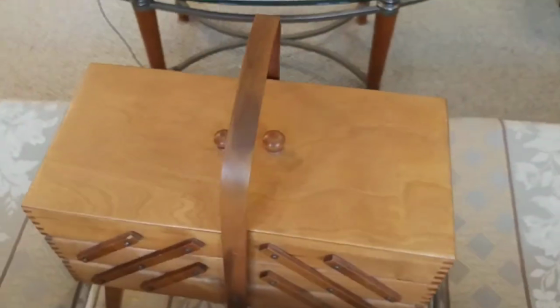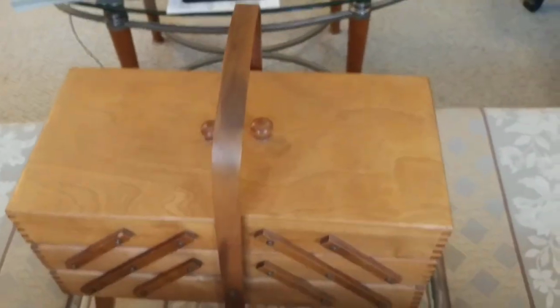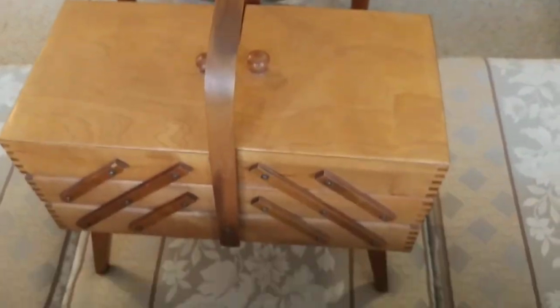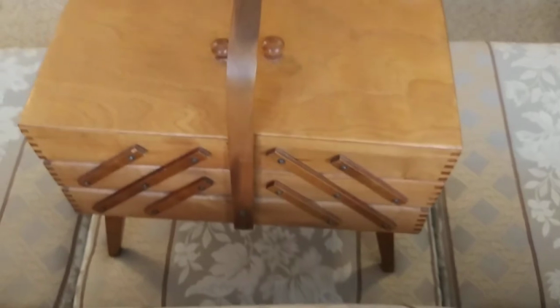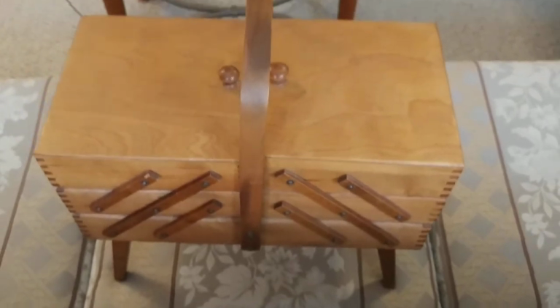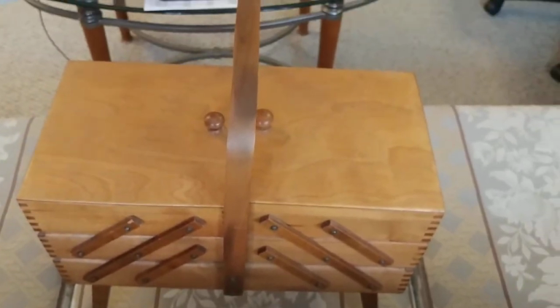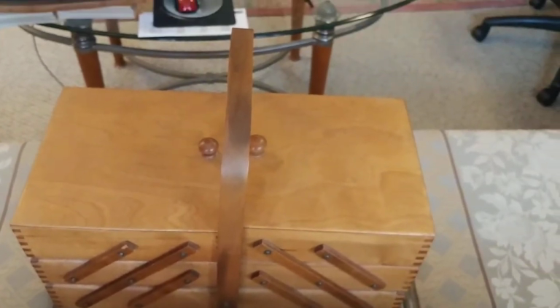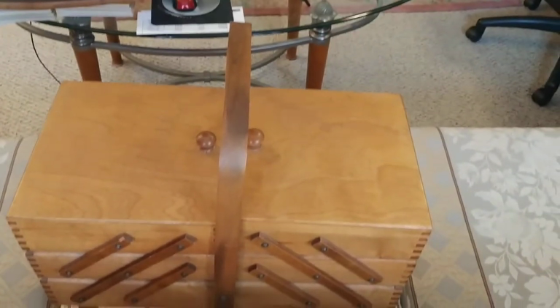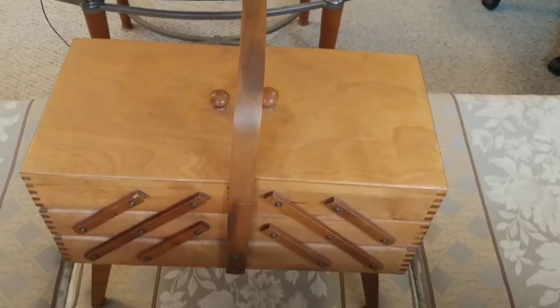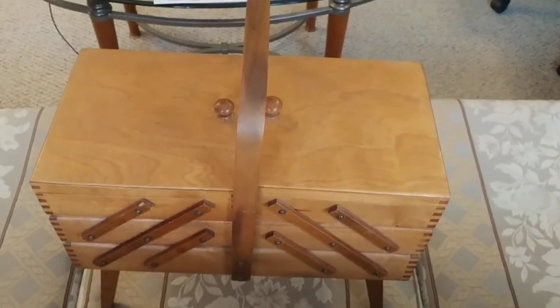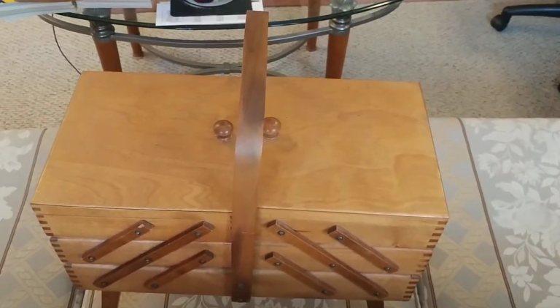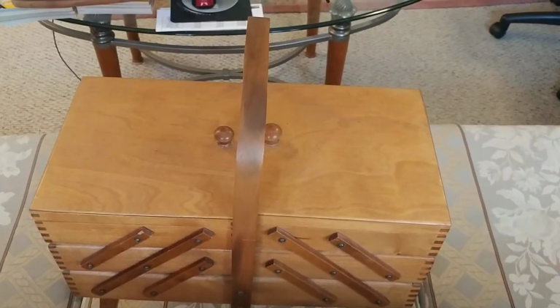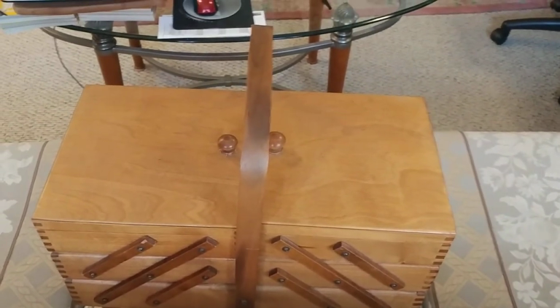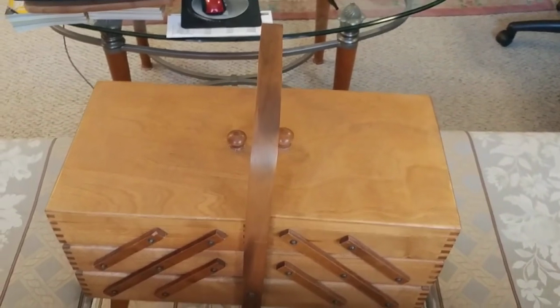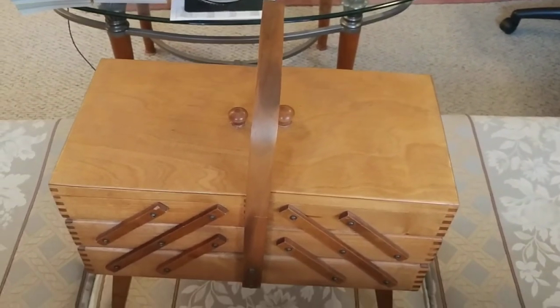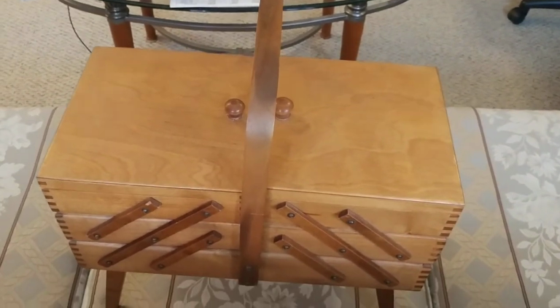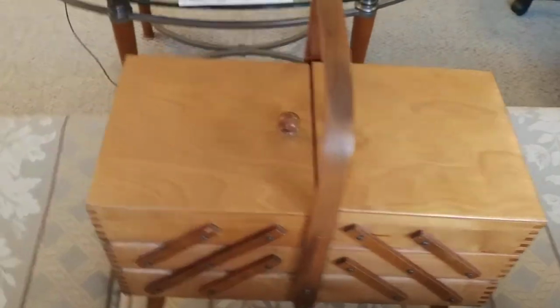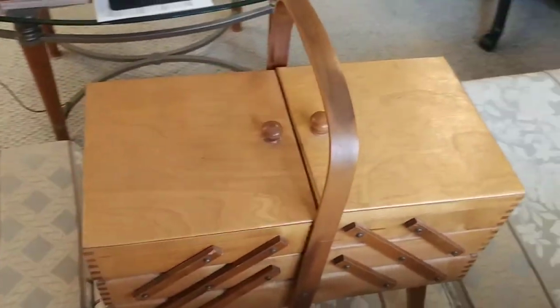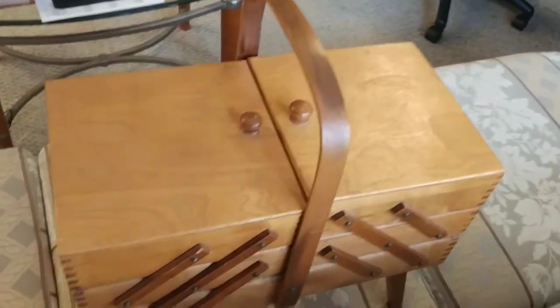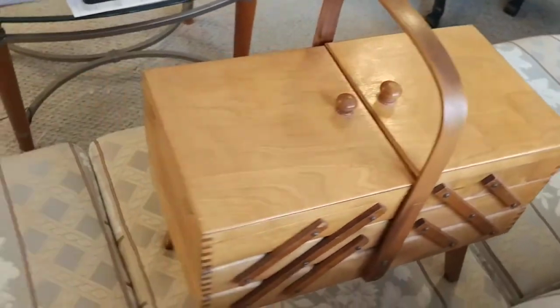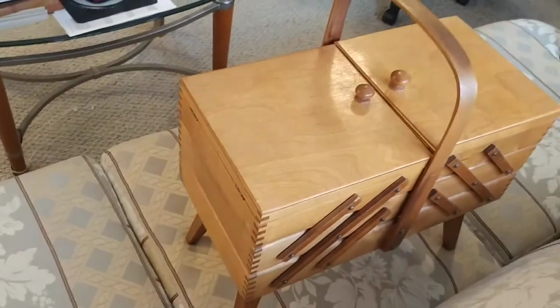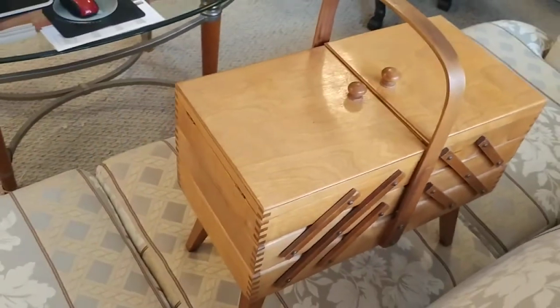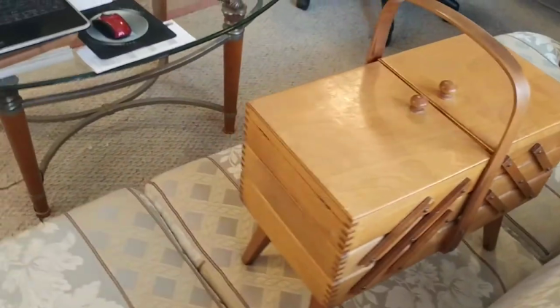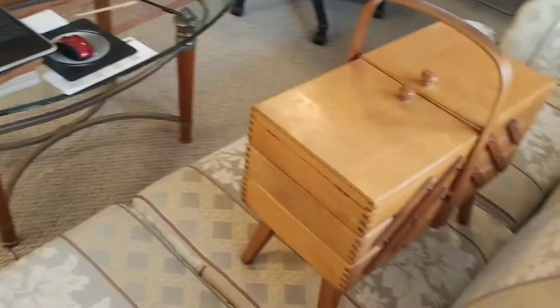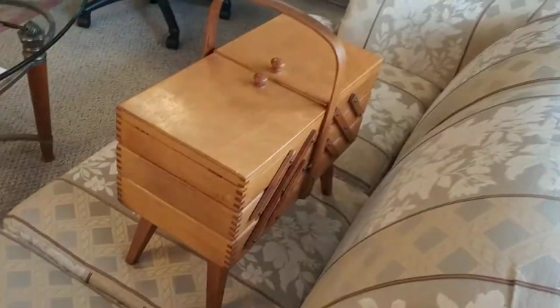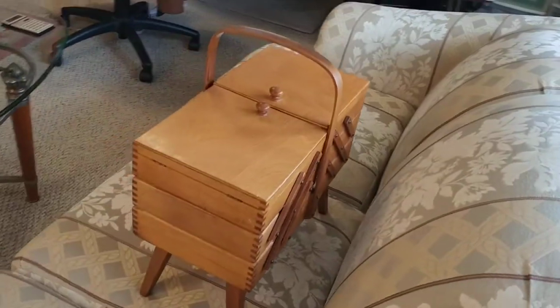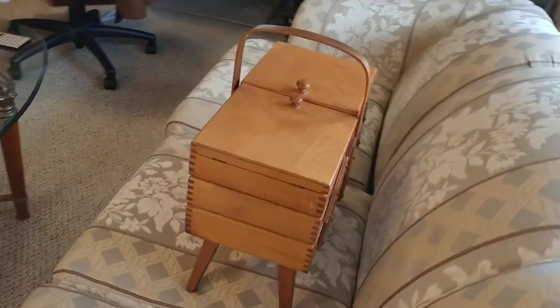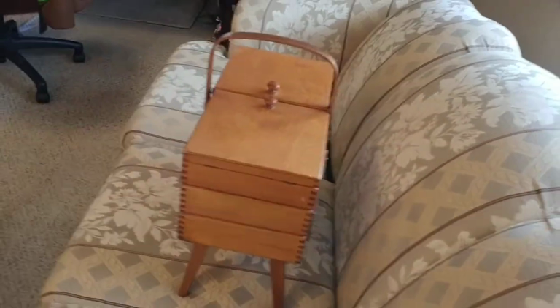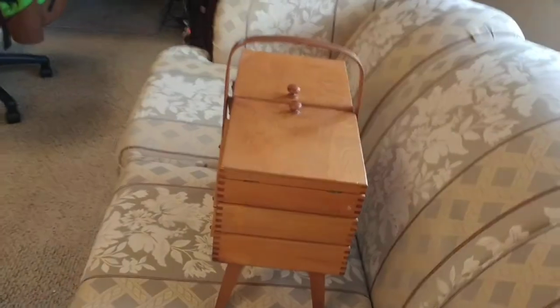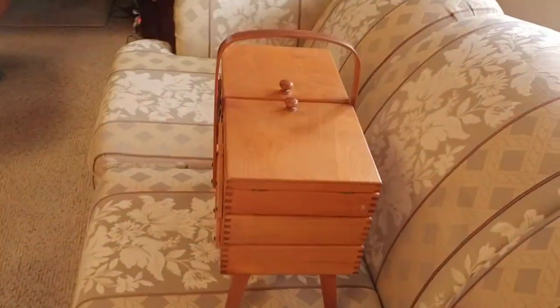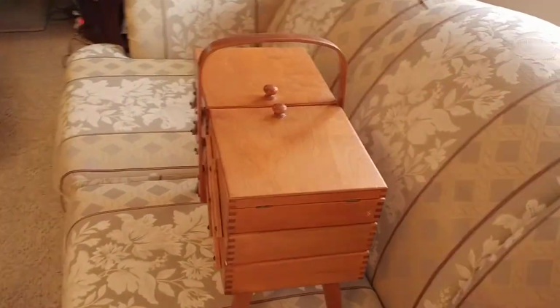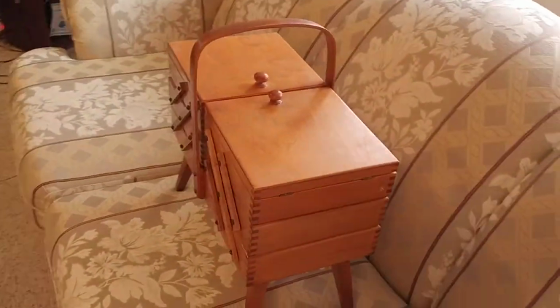So there's your sewing box. The MLS number is going to be in the description so you can make sure that the box you're seeing in this video is actually the one we are selling. Thank you very much and have fun. Bye-bye.